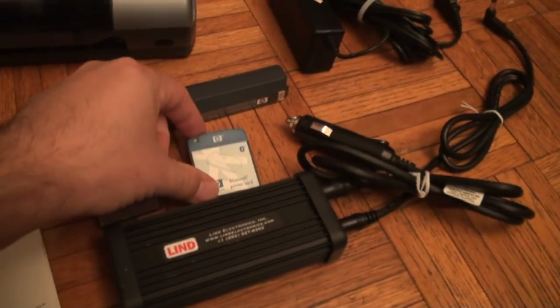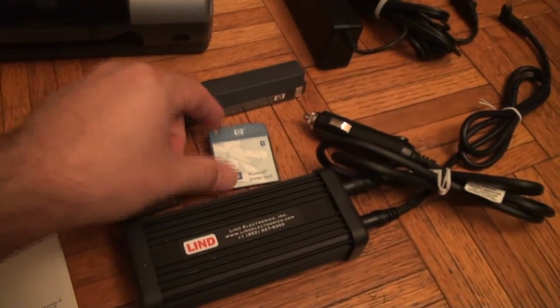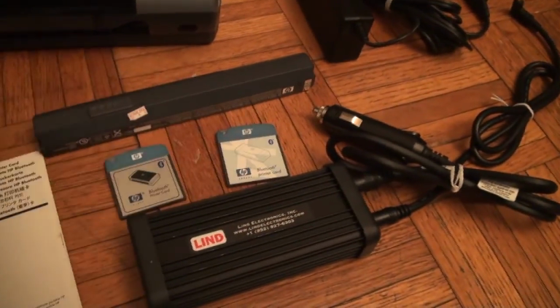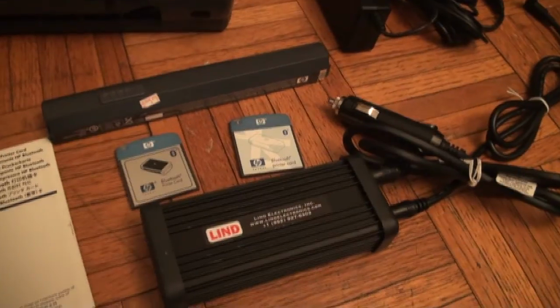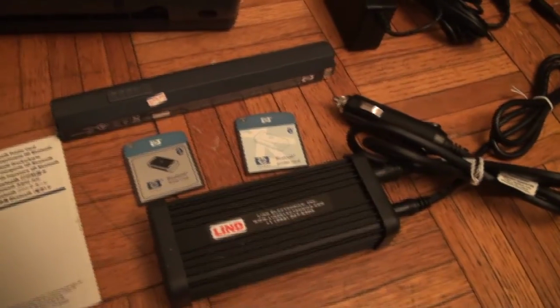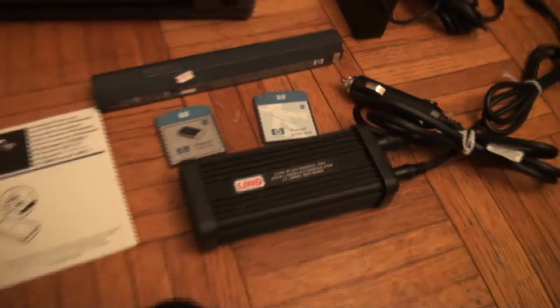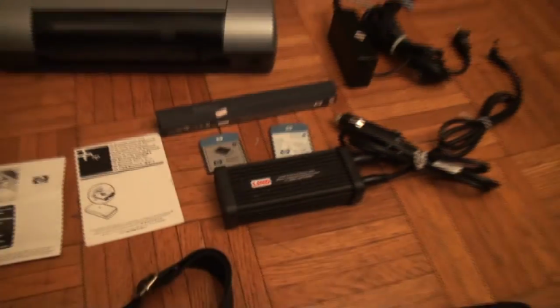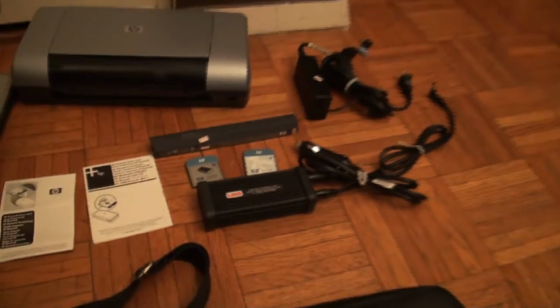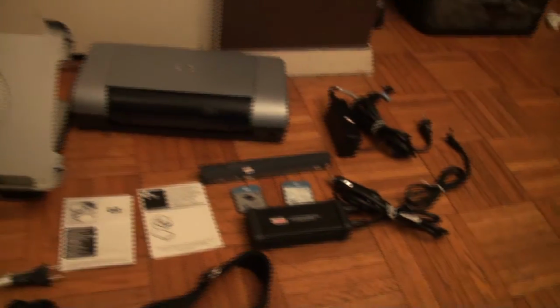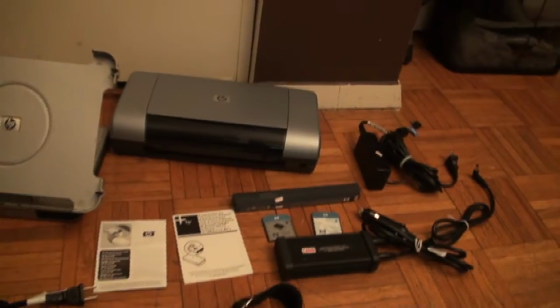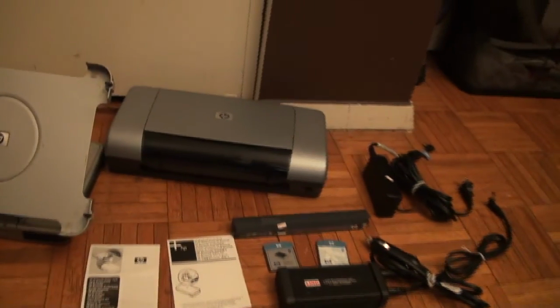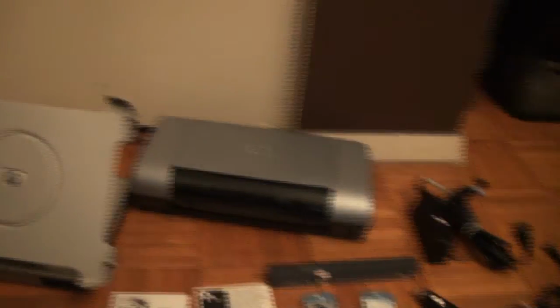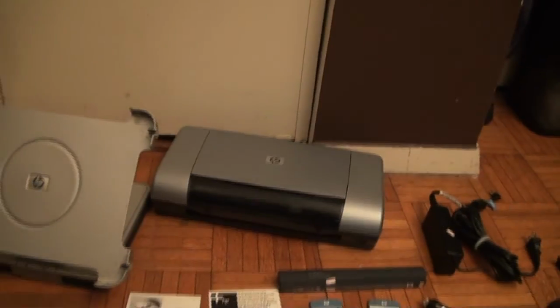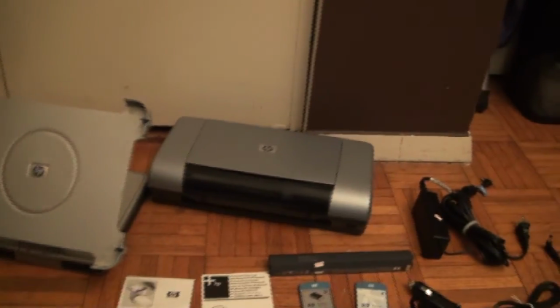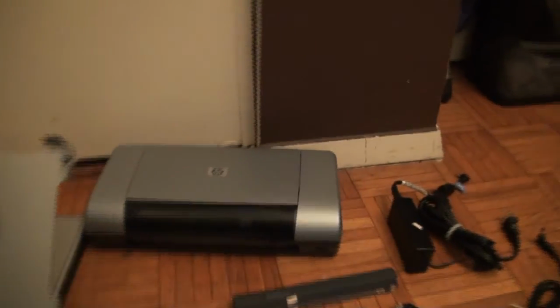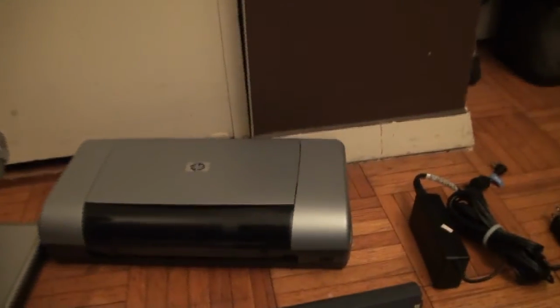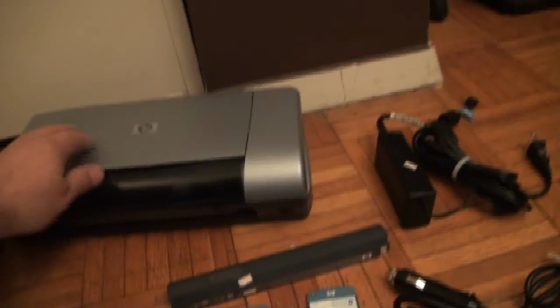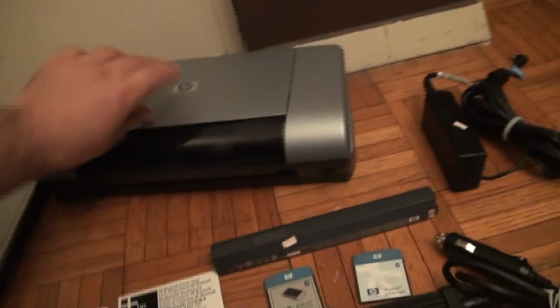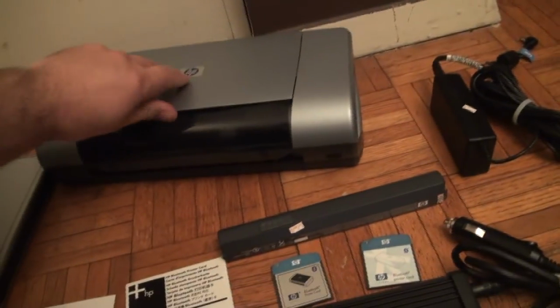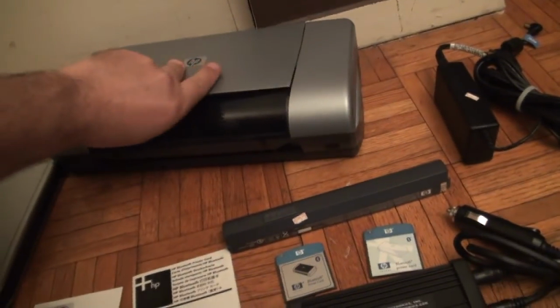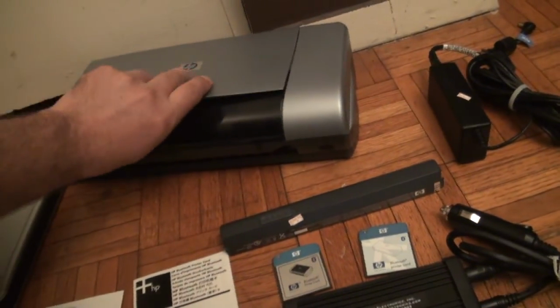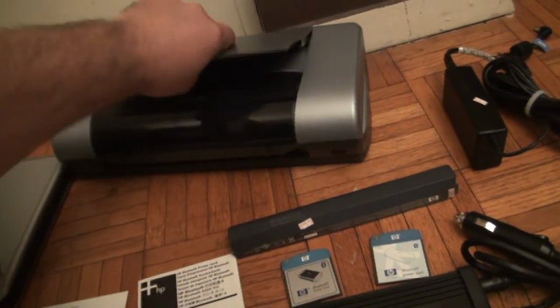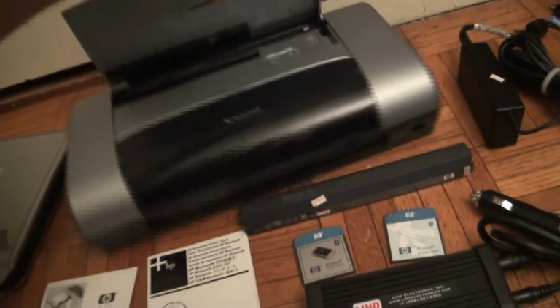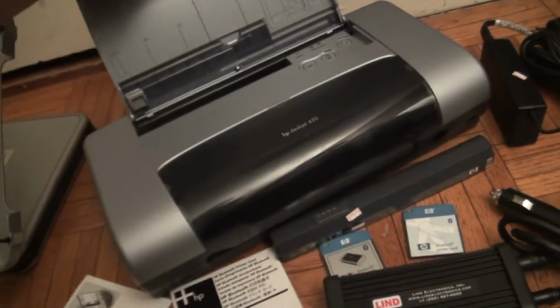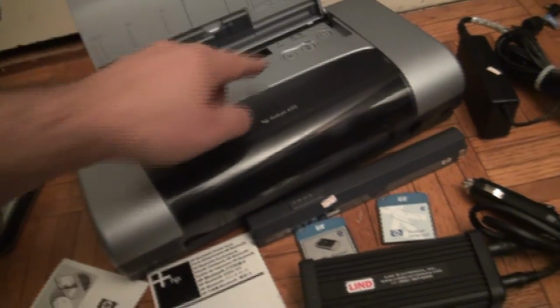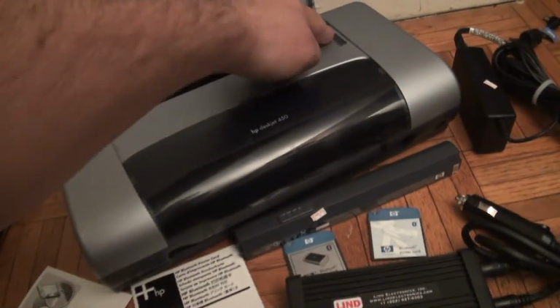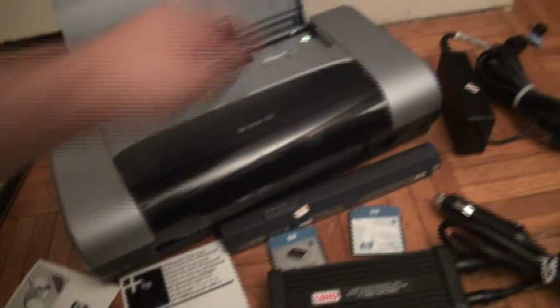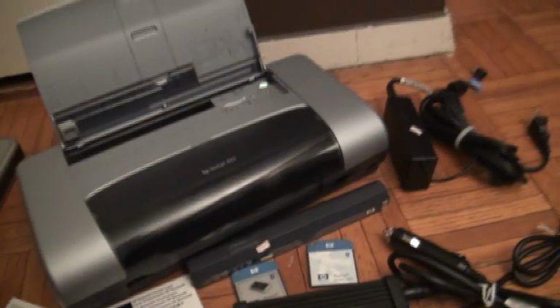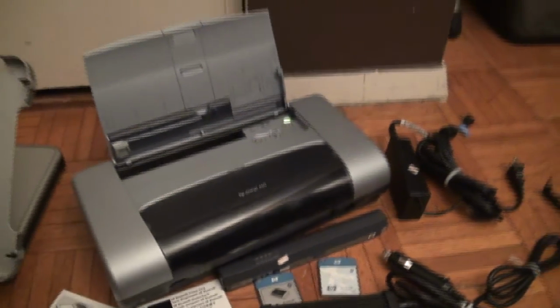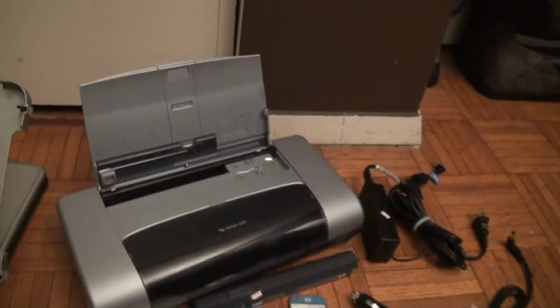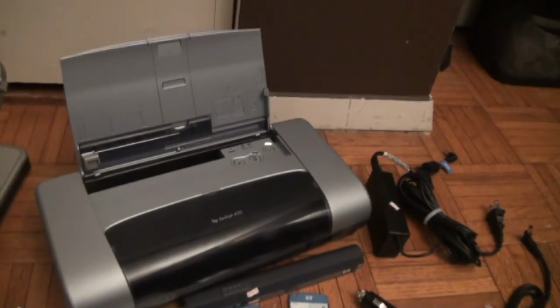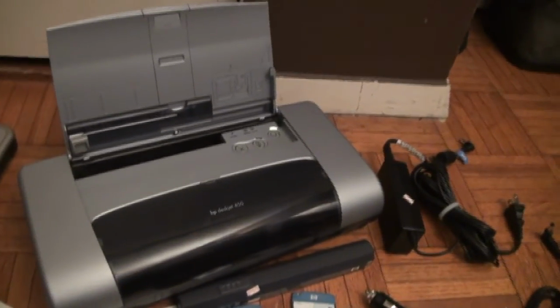I honestly was never able to figure out the Bluetooth on the printer. I bought two cards for it and spent a lot of money, but could never figure out why it would not connect via Bluetooth, even though the tablet does have Bluetooth support.